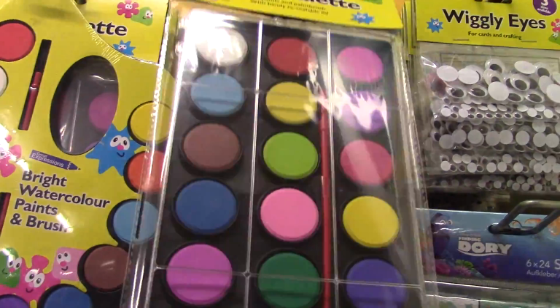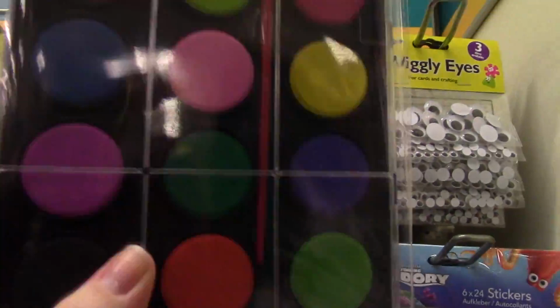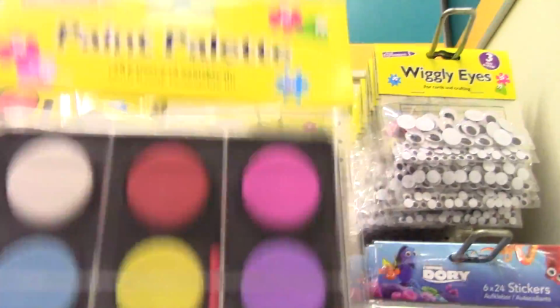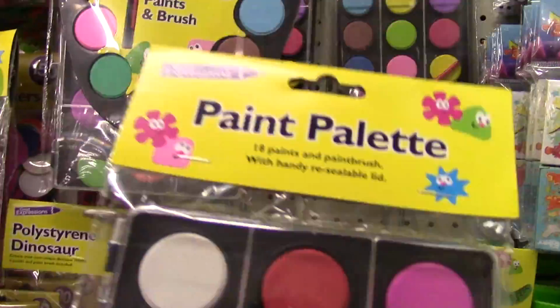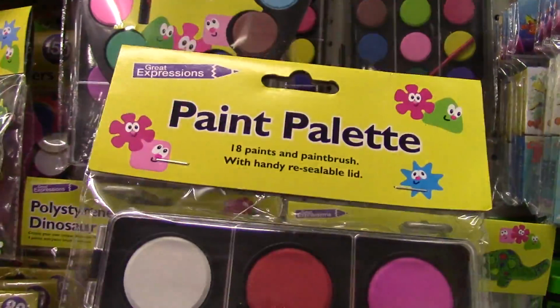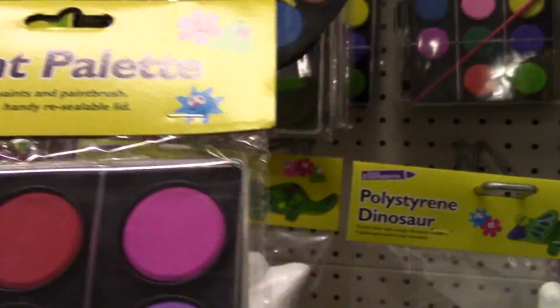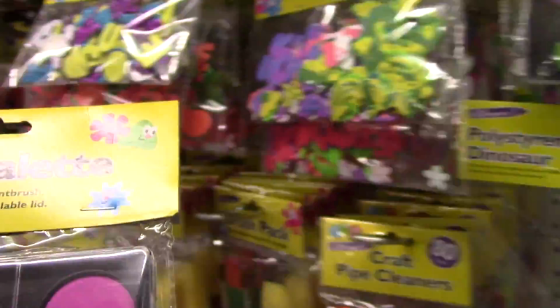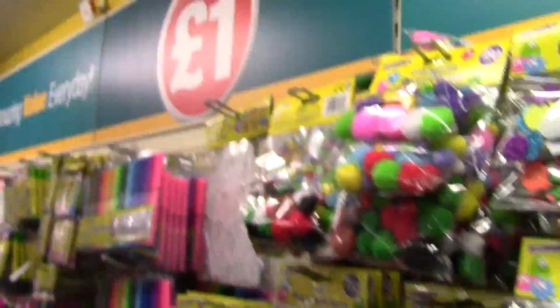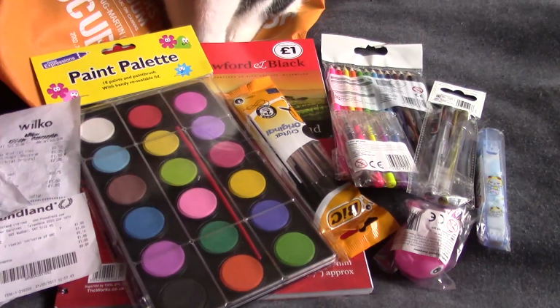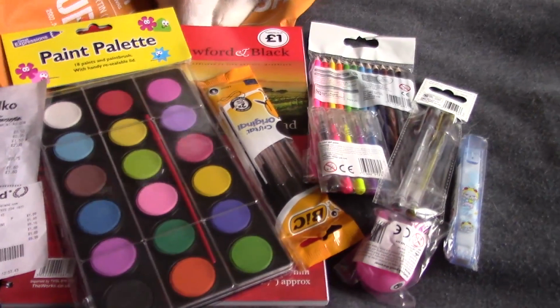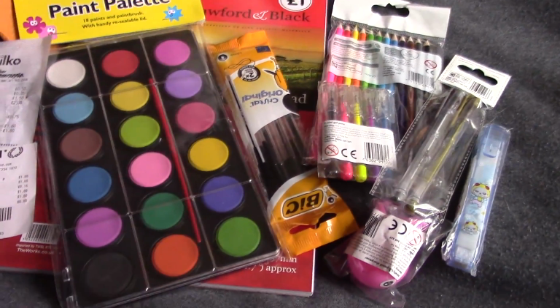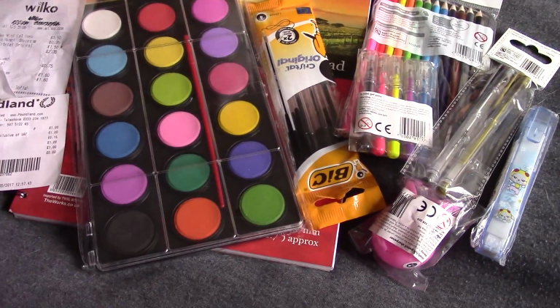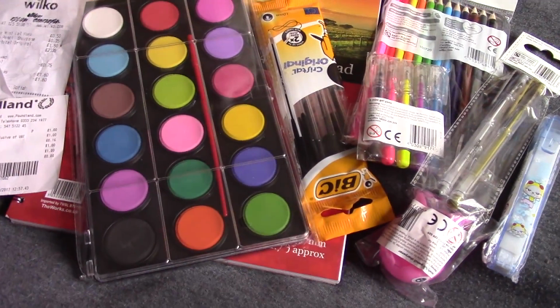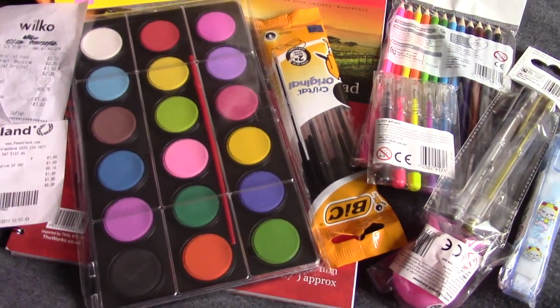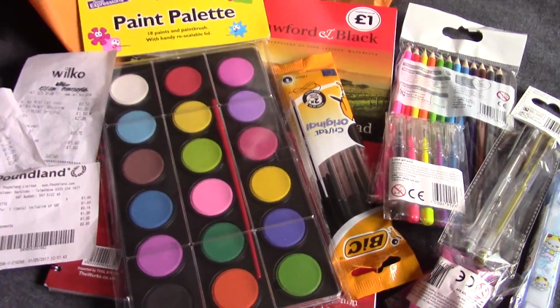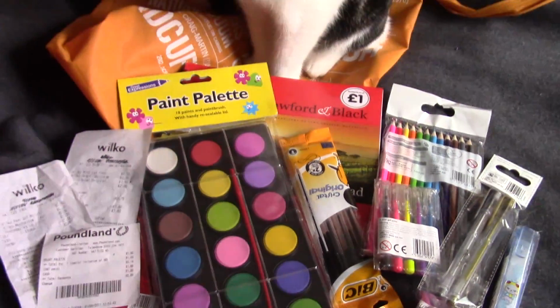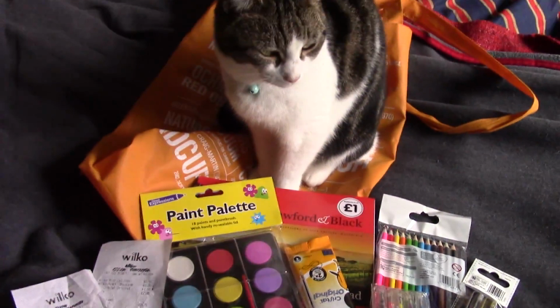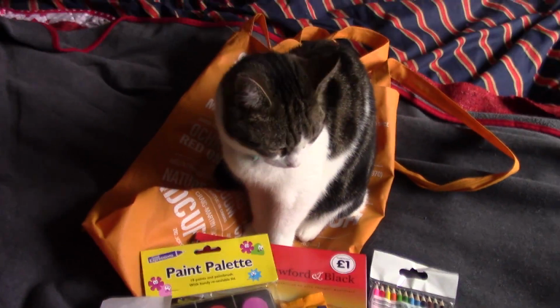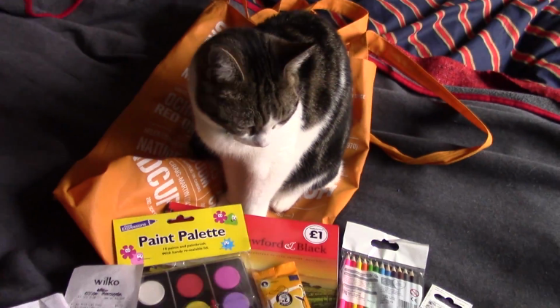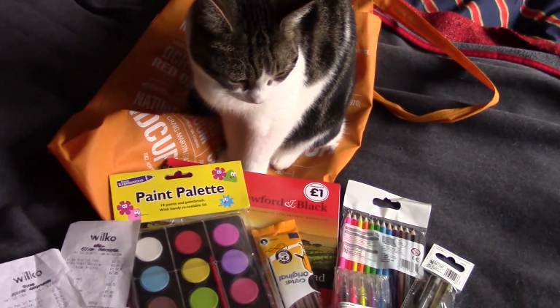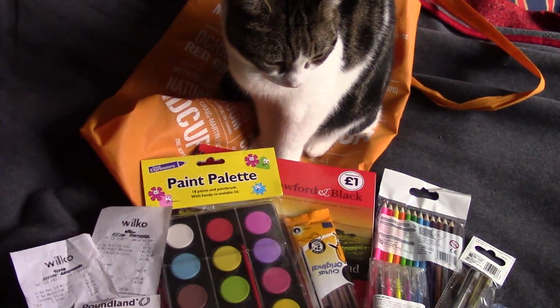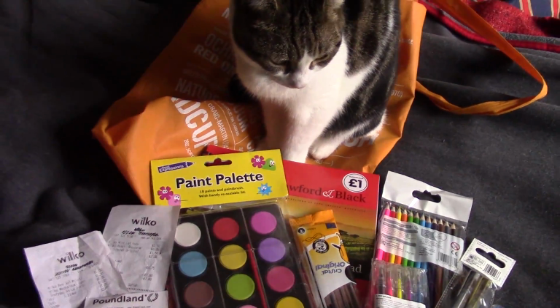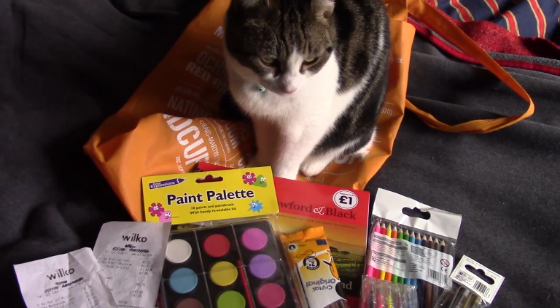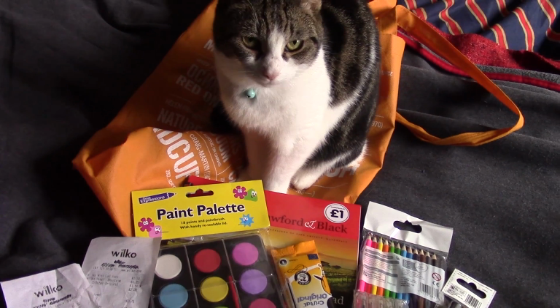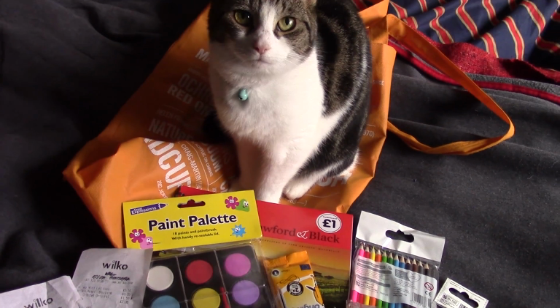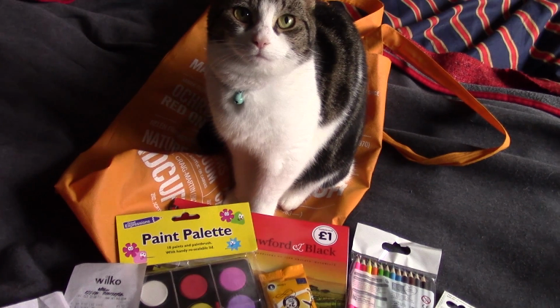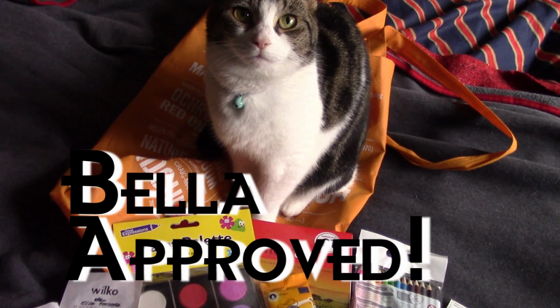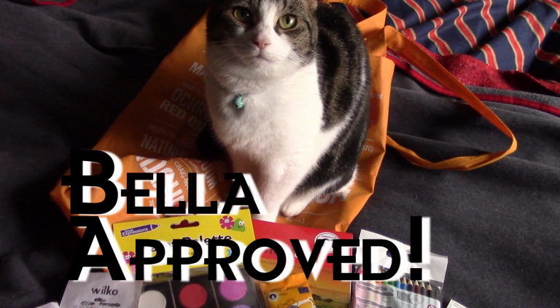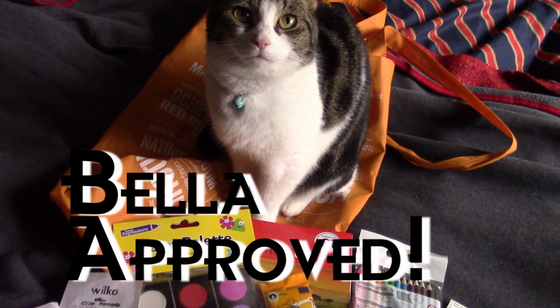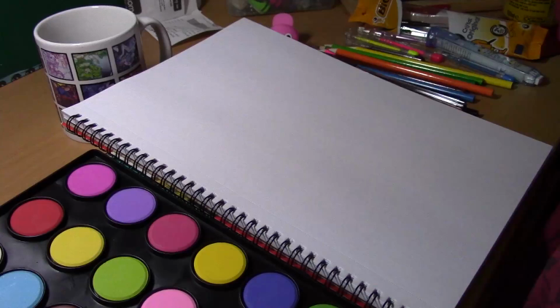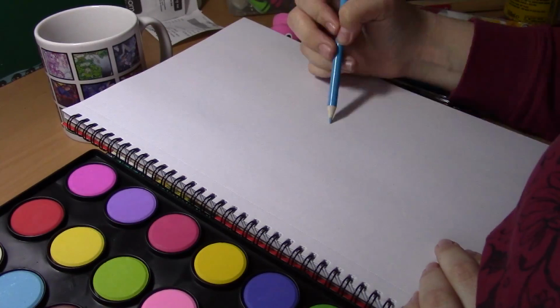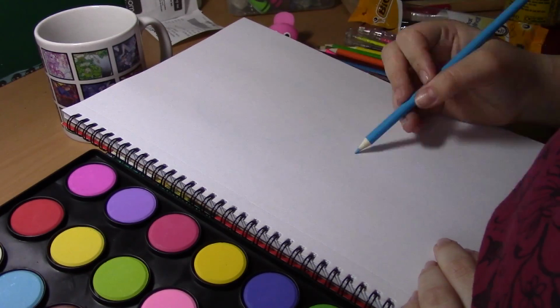I chose a lot of these supplies because I know that I commonly use supplies like this. We'll have to see if Bella approves of what I've got. Let's have a see — she approved!